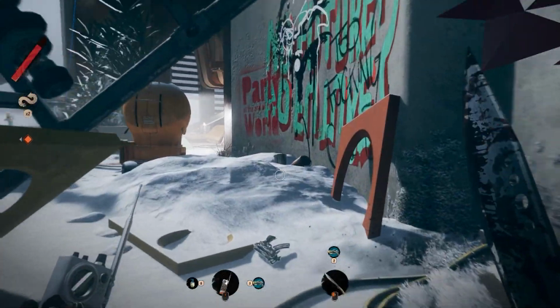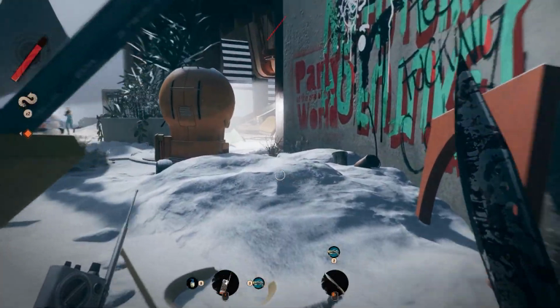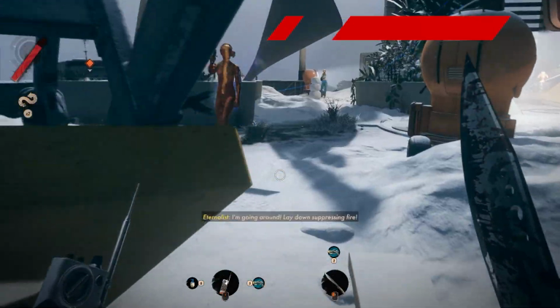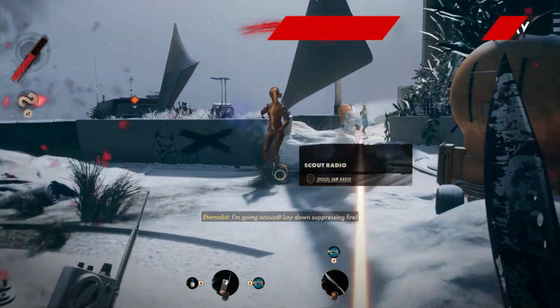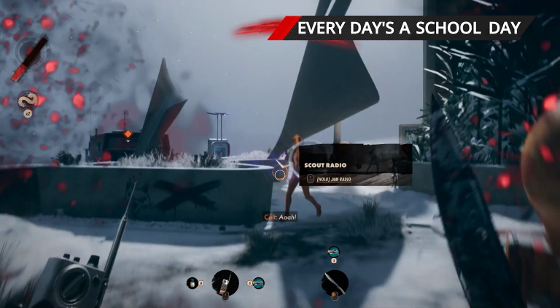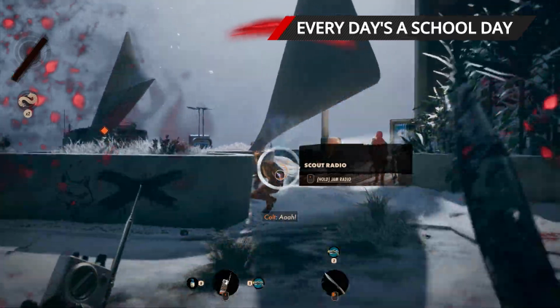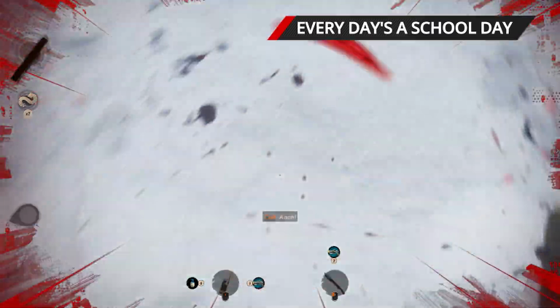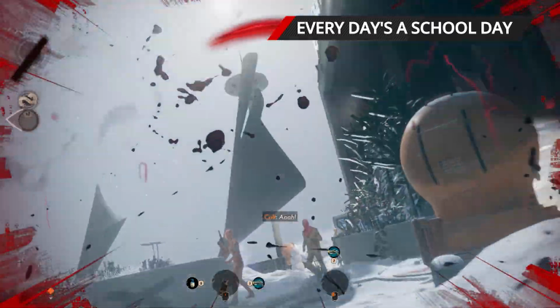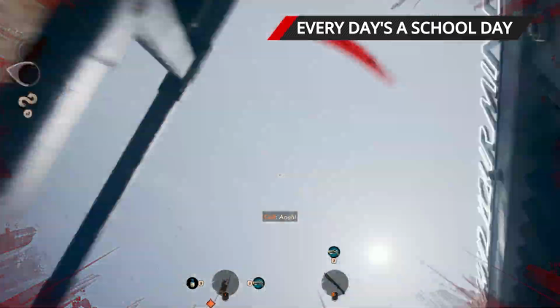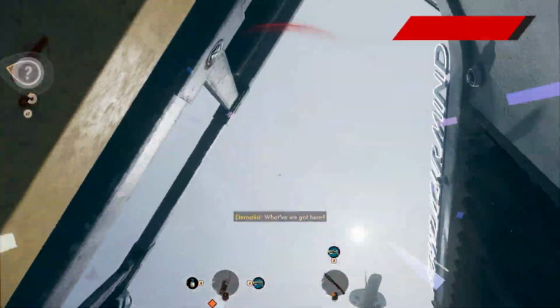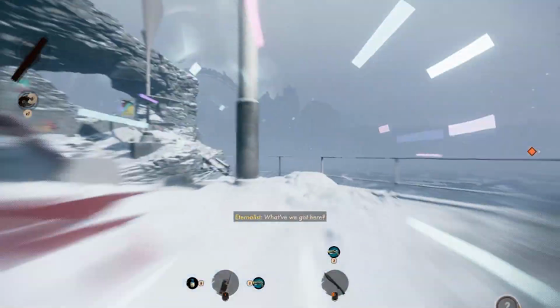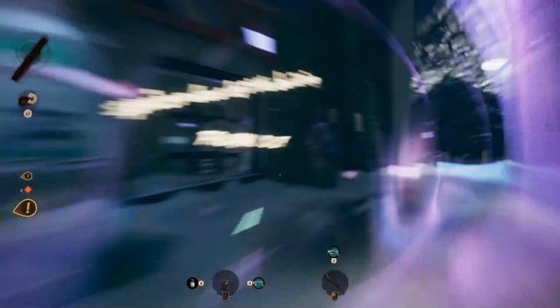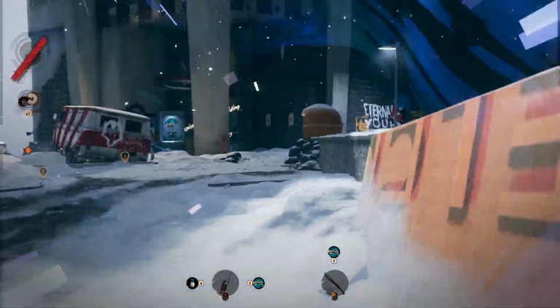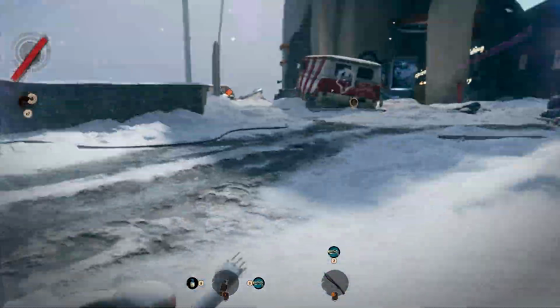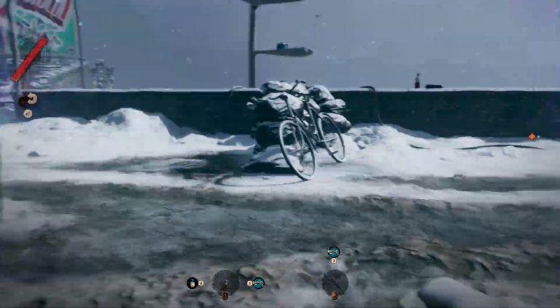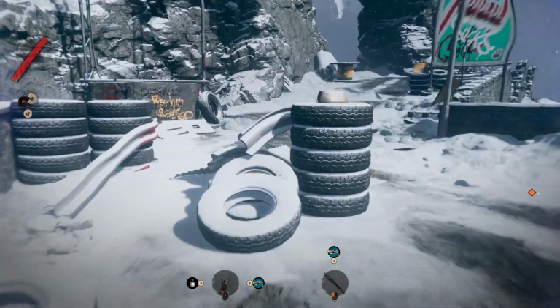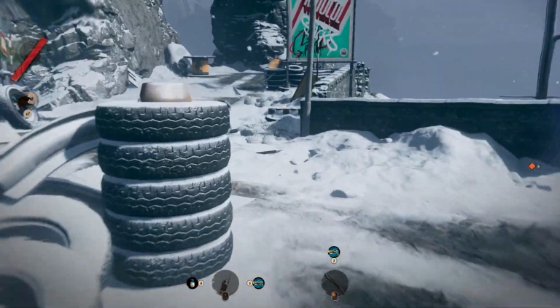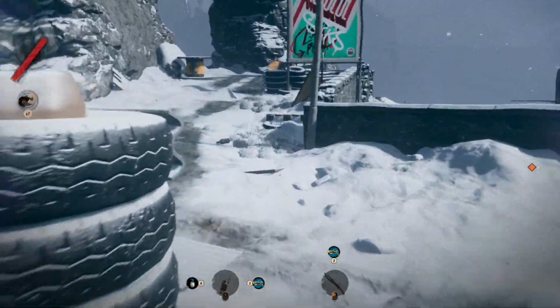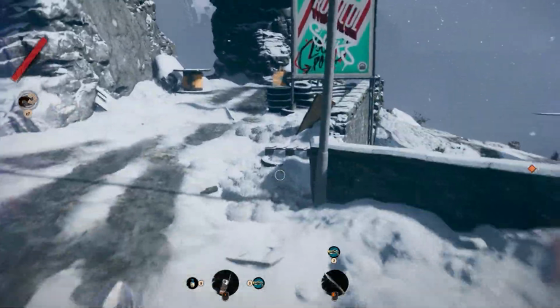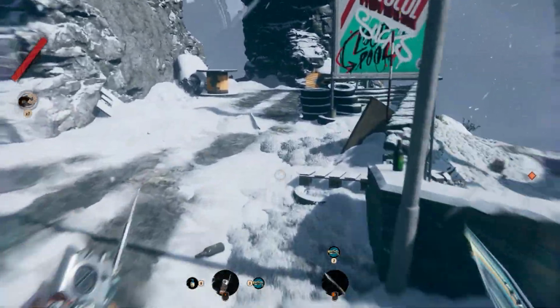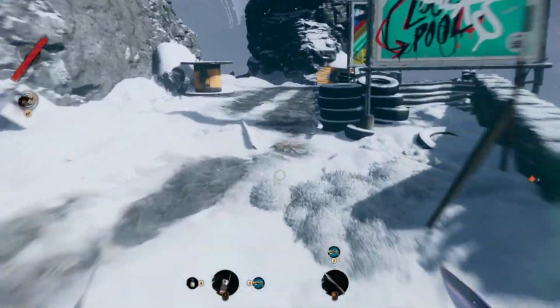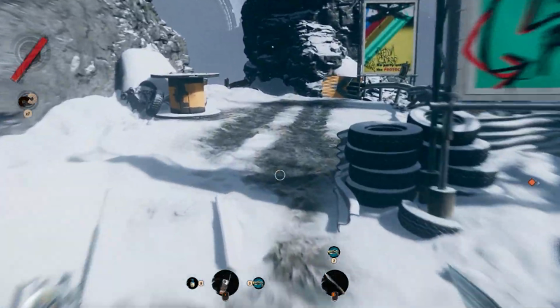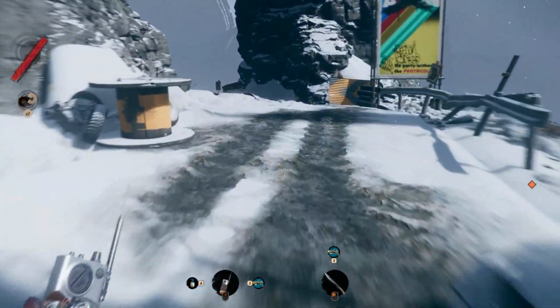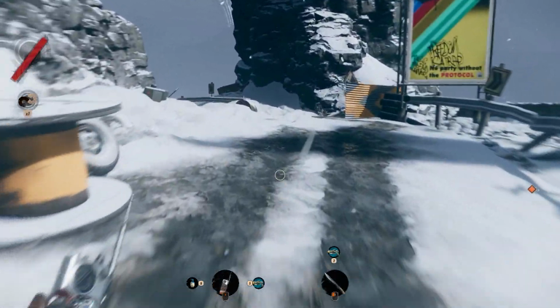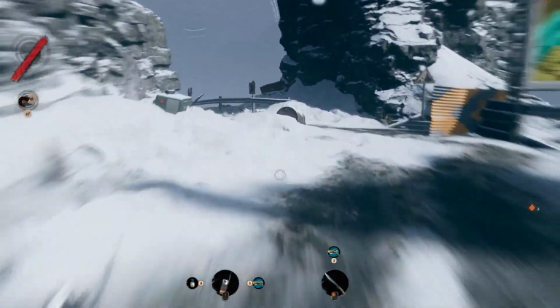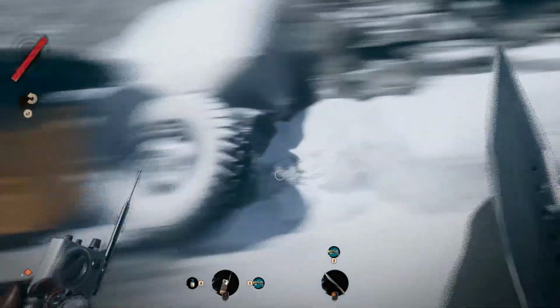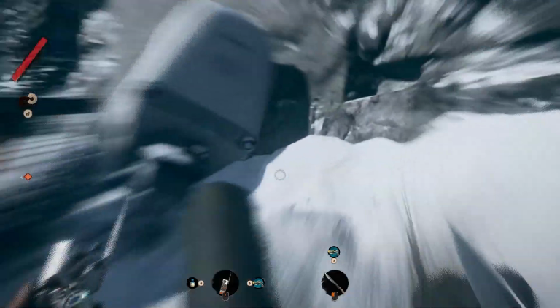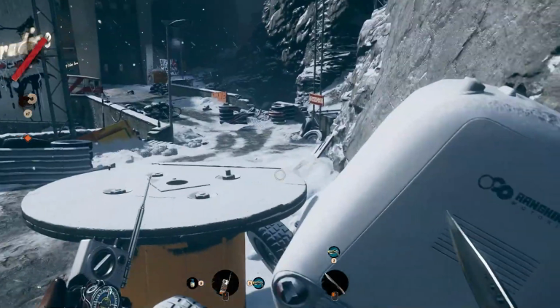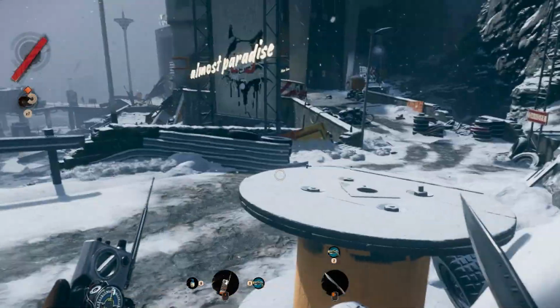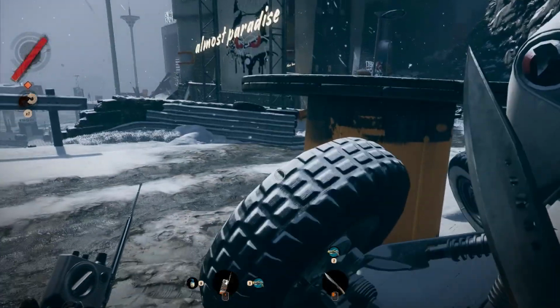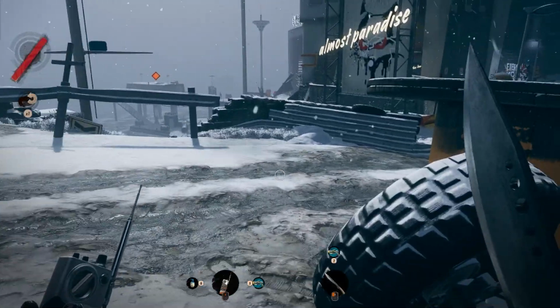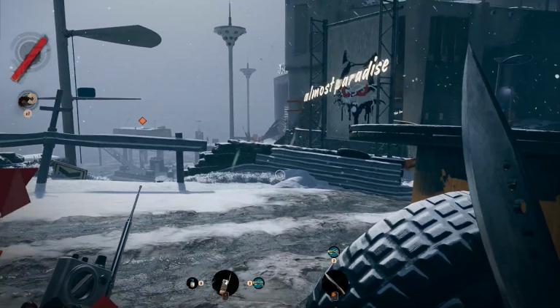Everything you learn in a previous loop stays with you as you progress, even if you die. You can learn more about enemies by focusing on them, revealing what weapons and kit they have, whether they know you're in the area and more. You'll also be able to interact with consoles to learn more information, like the one in Colt's apartment.